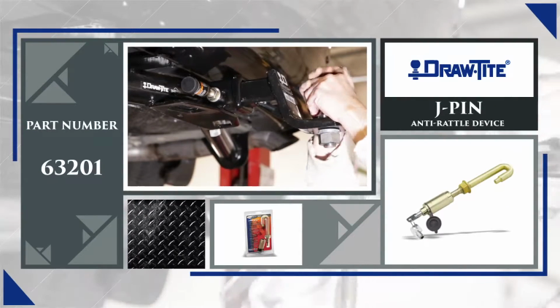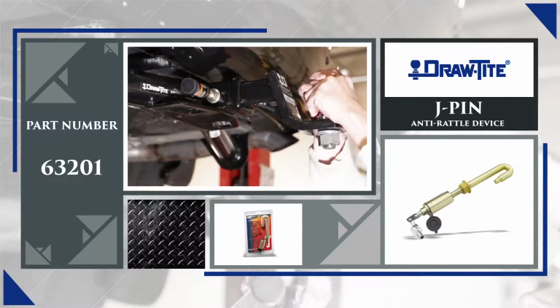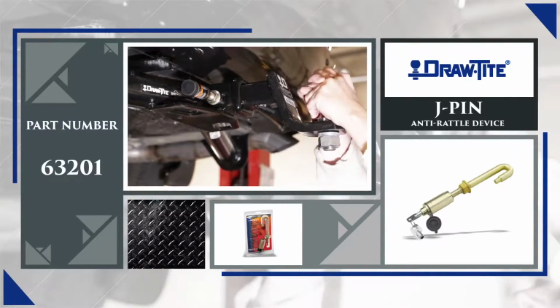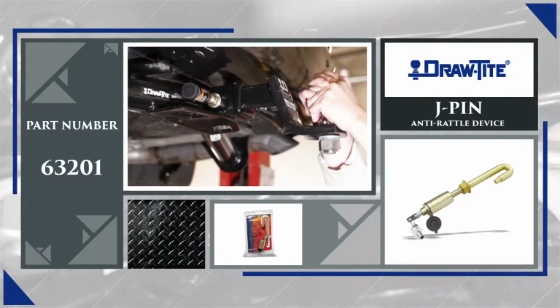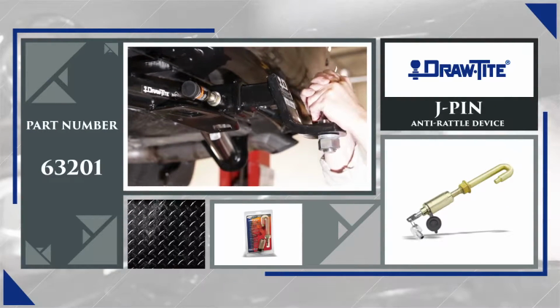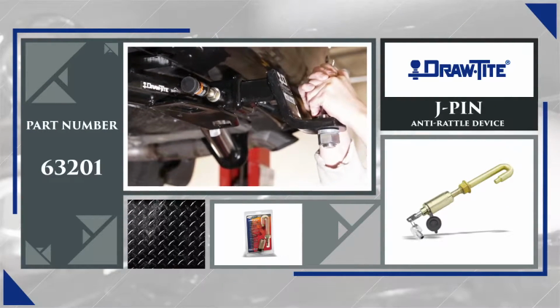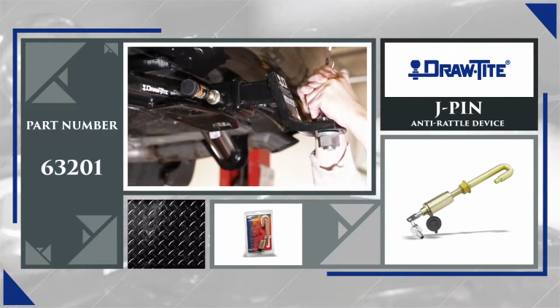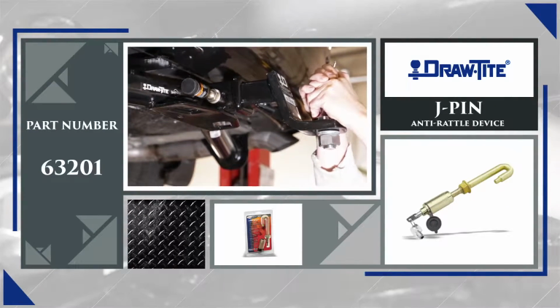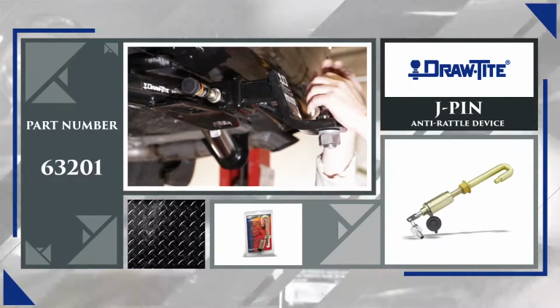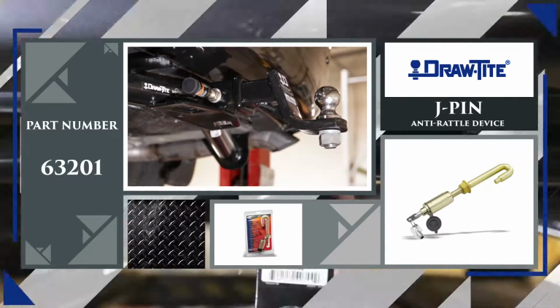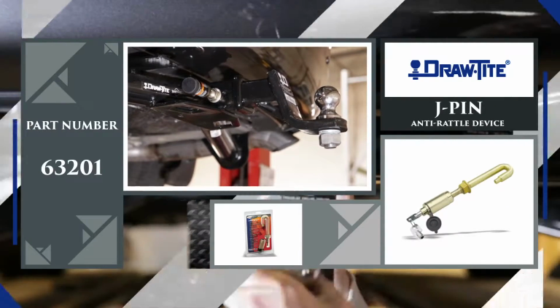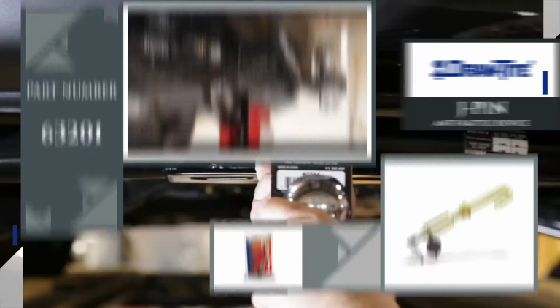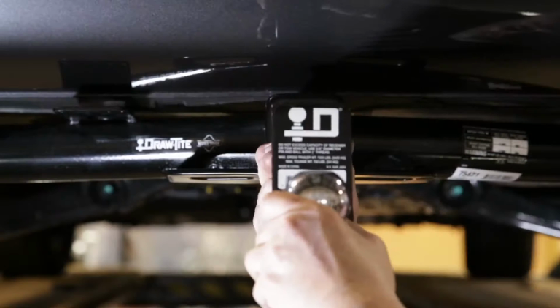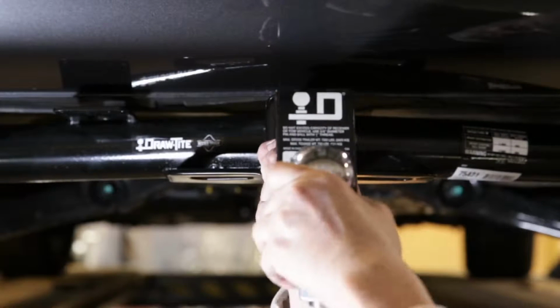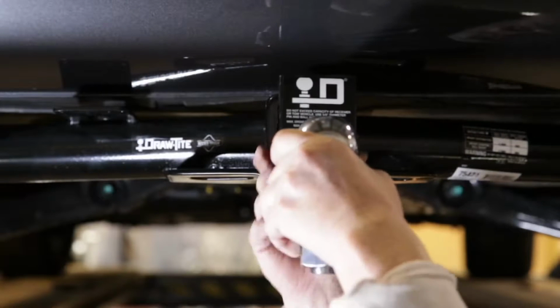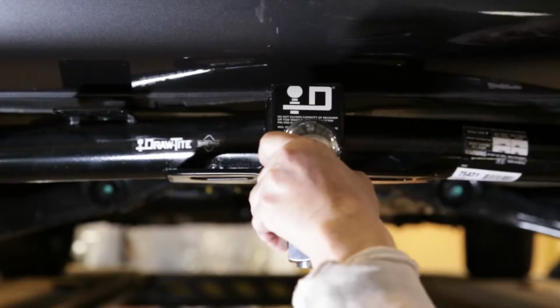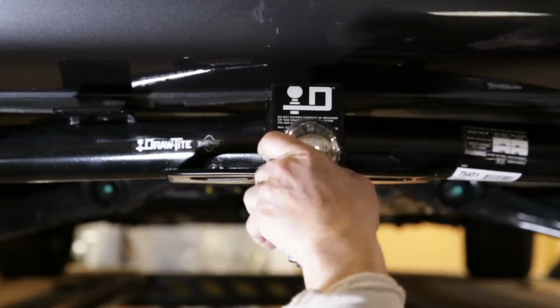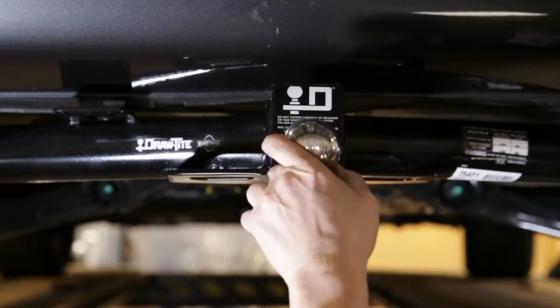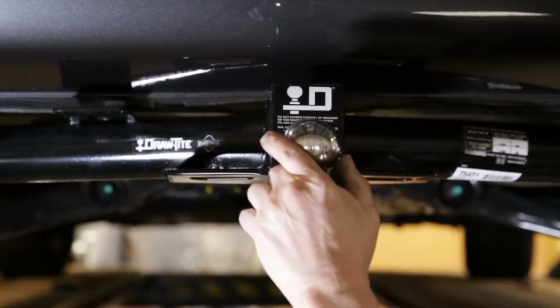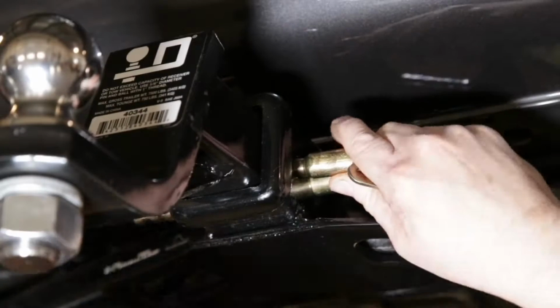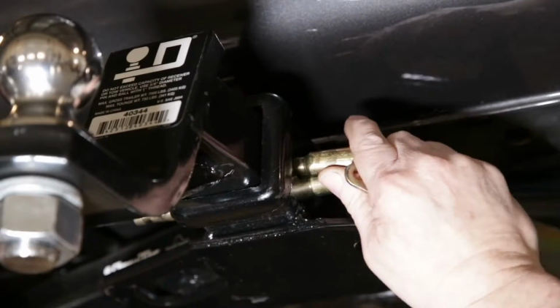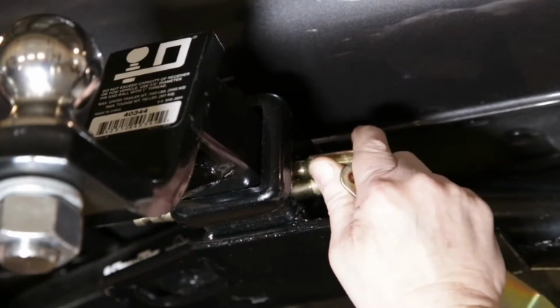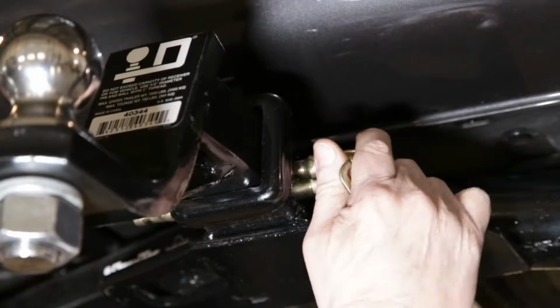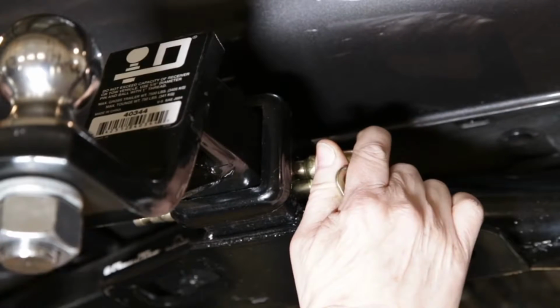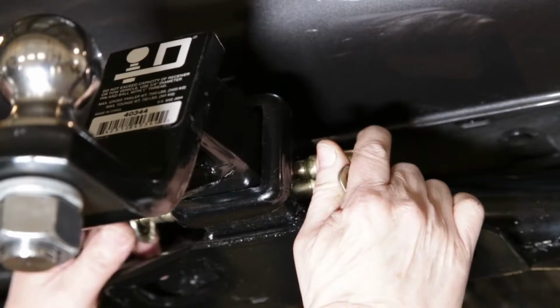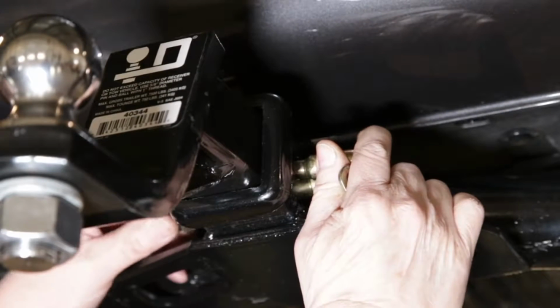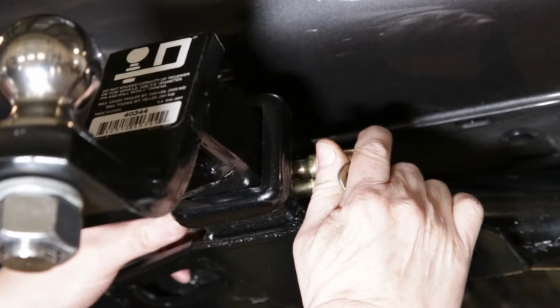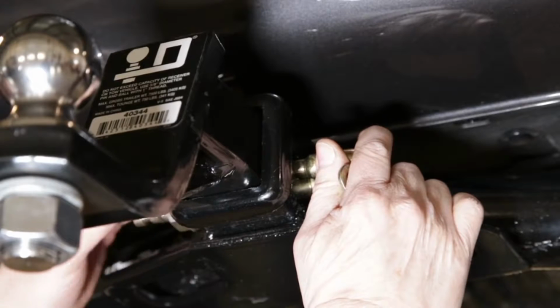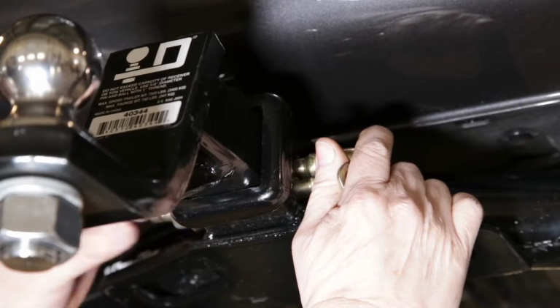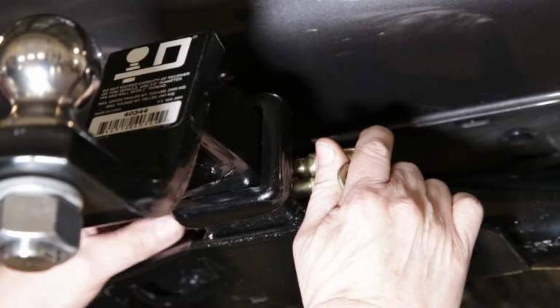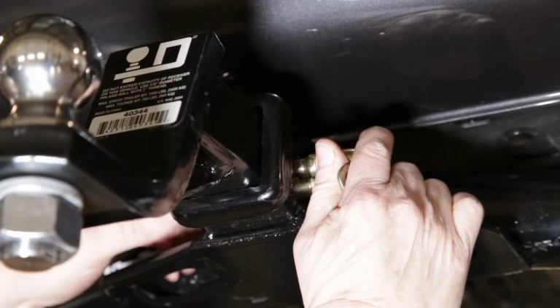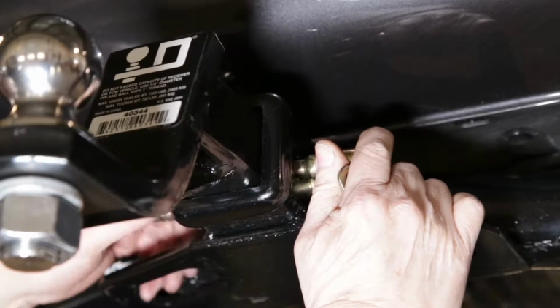The Draw-Tight J-PIN anti-rattle device. More than just a hitch pin, it quickly and confidently secures ball mounts and other hitch-mounted accessories, eliminating the sway and rattle caused by part clearance issues.